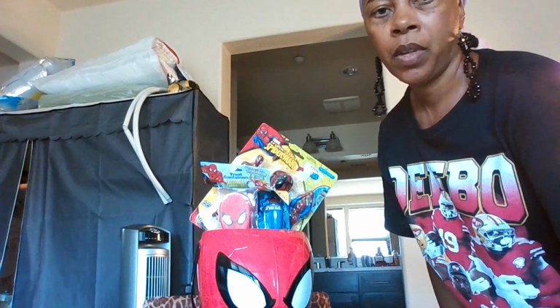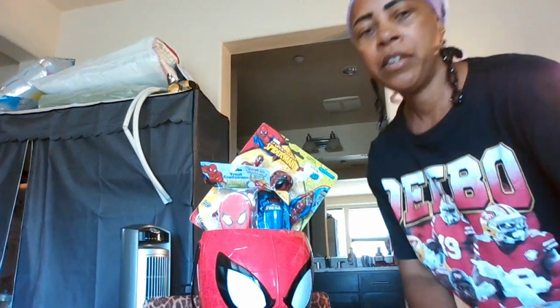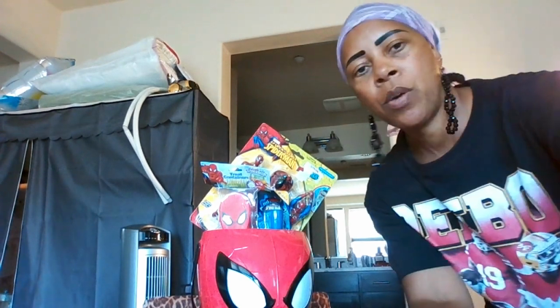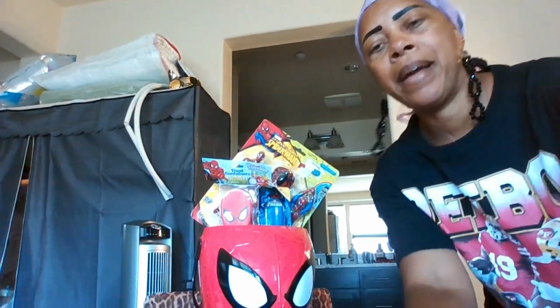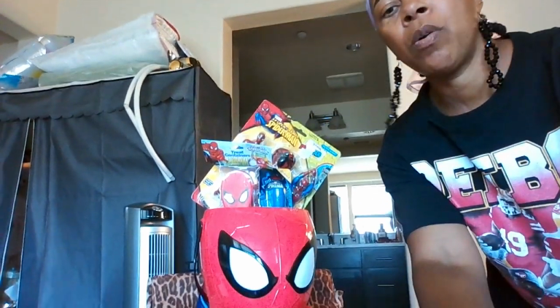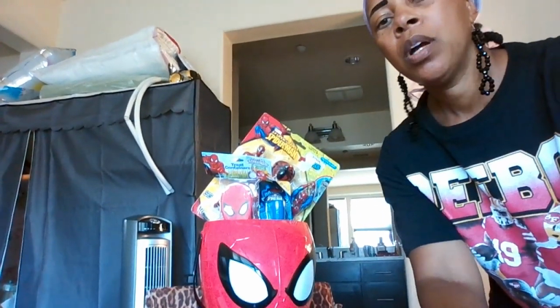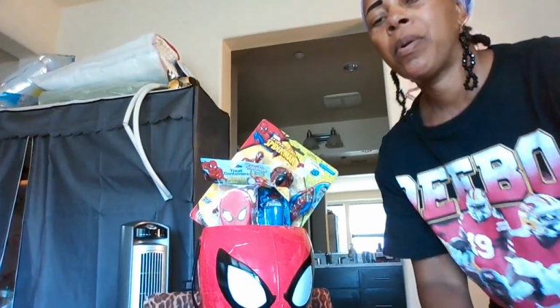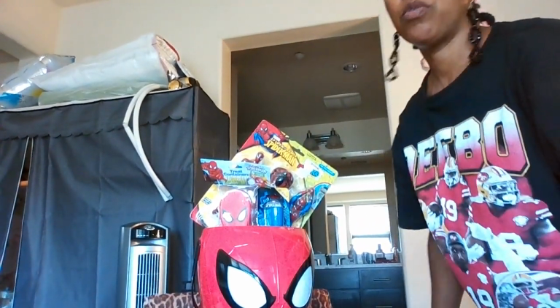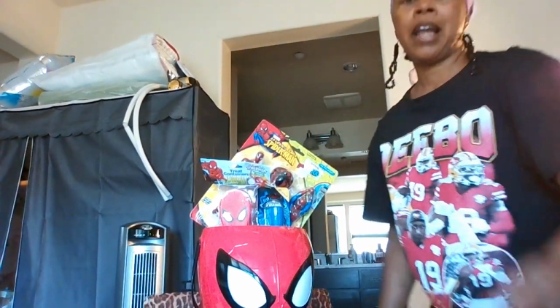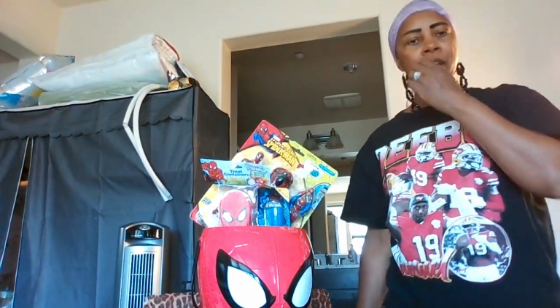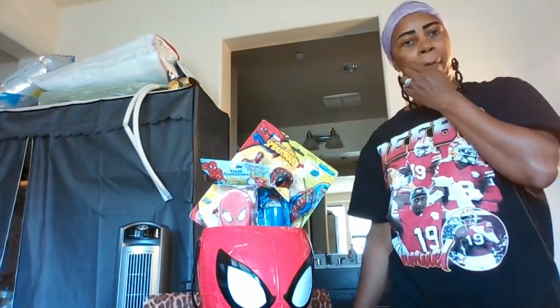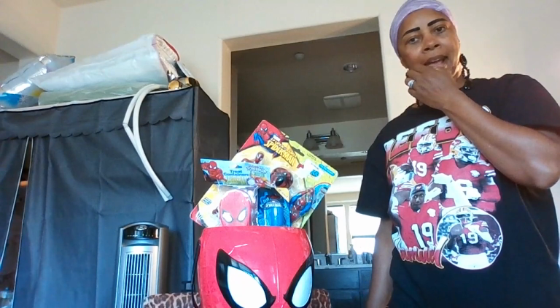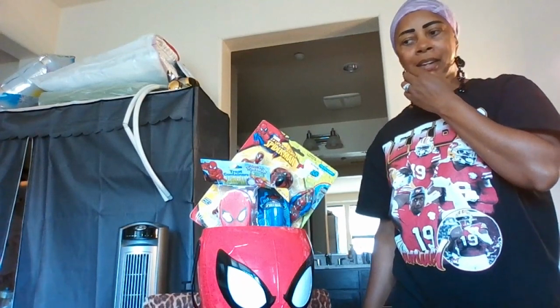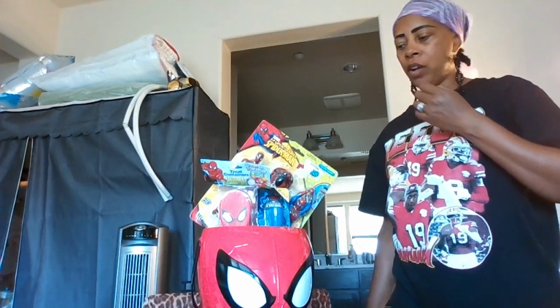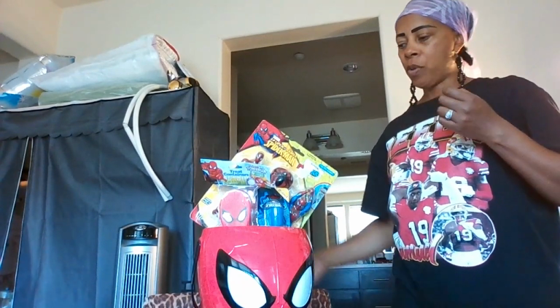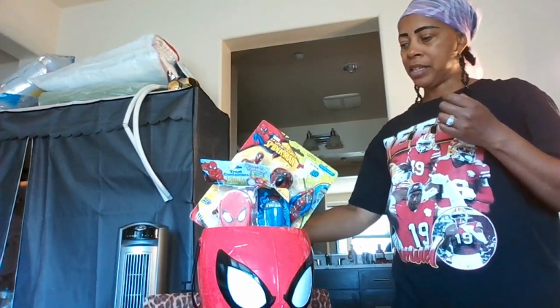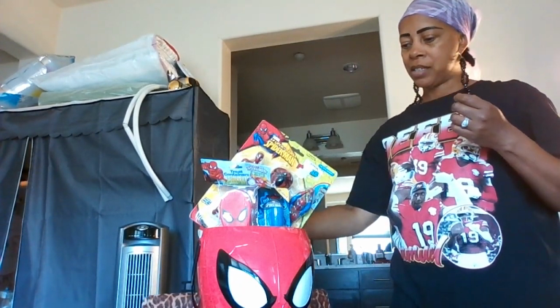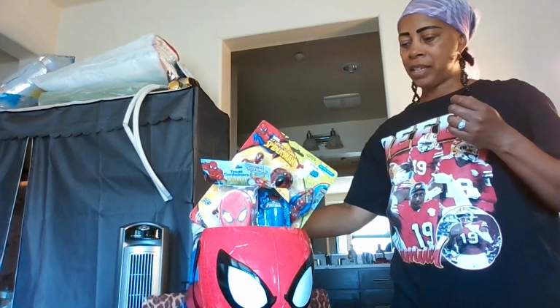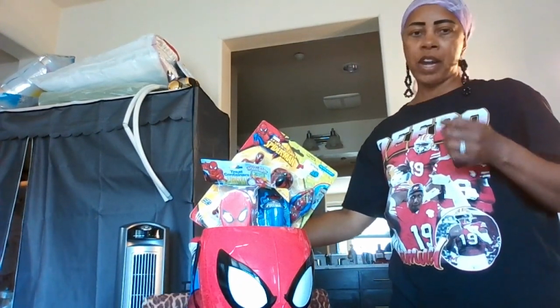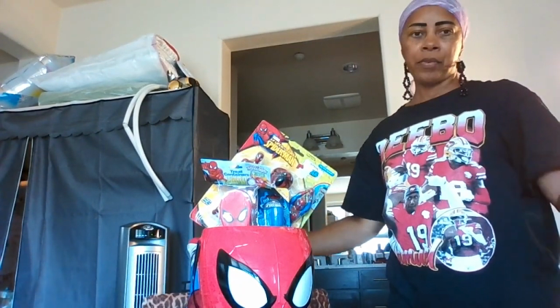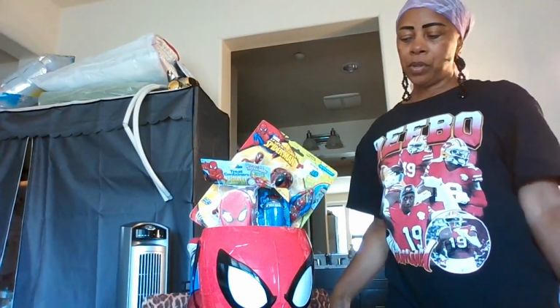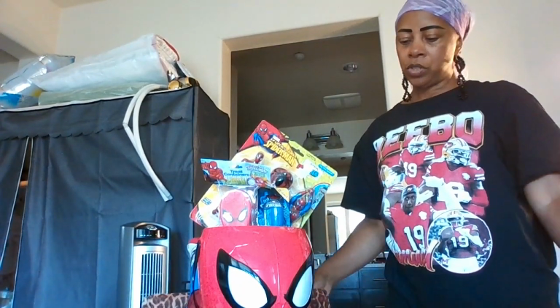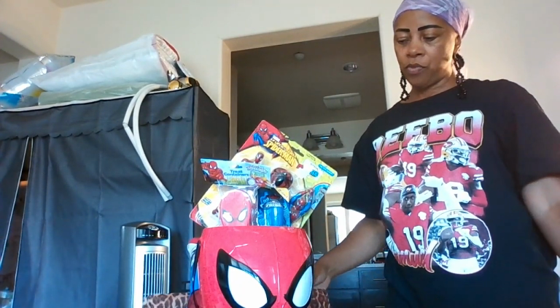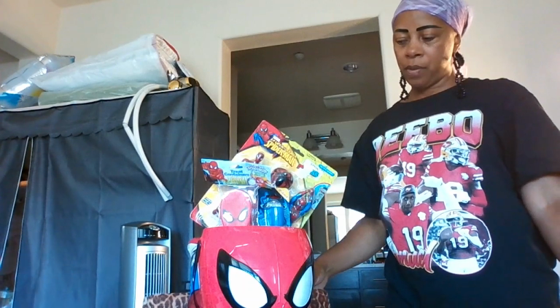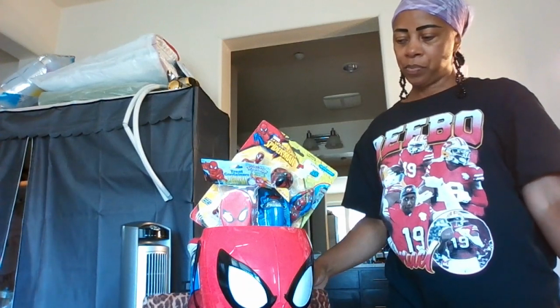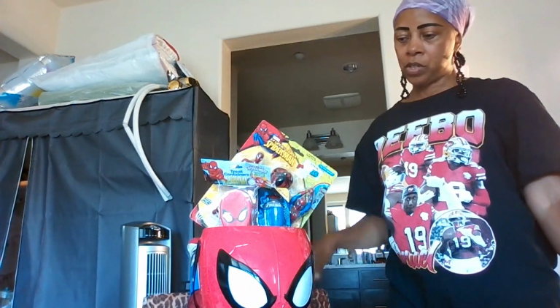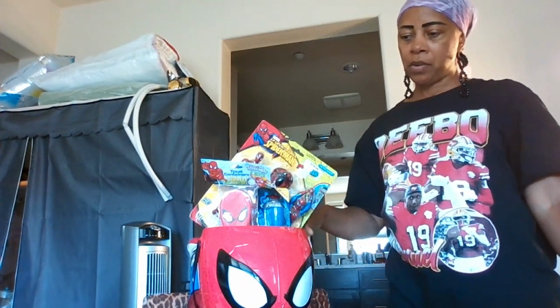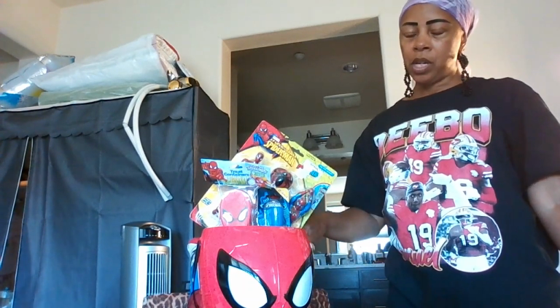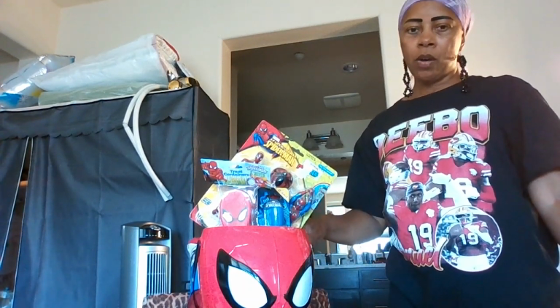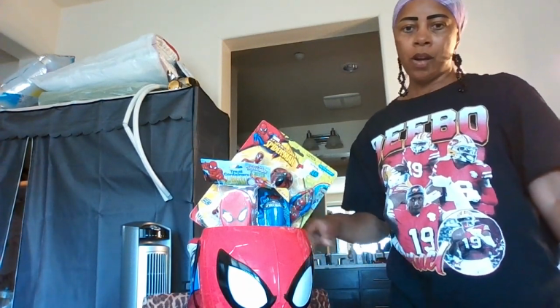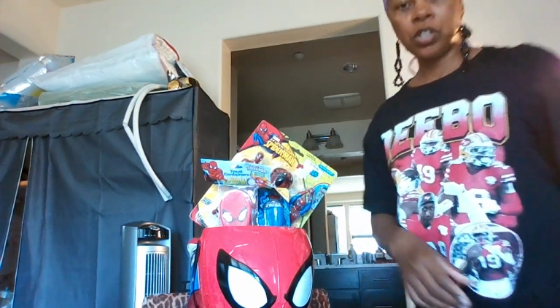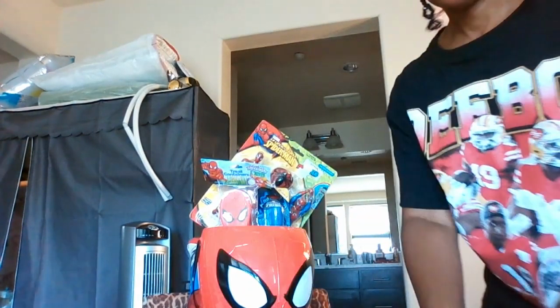Hey you guys, I'm back. Remember I told you on the last video that I had a few more ideas for things to sell? I want to show you guys what I have in mind.